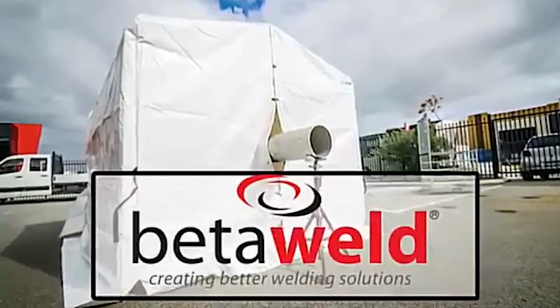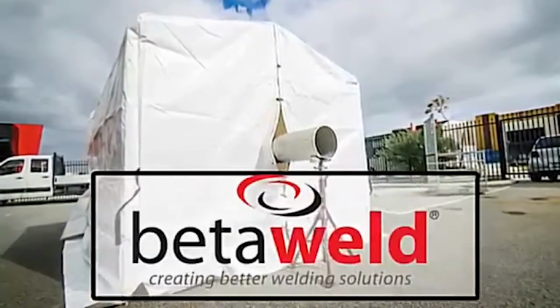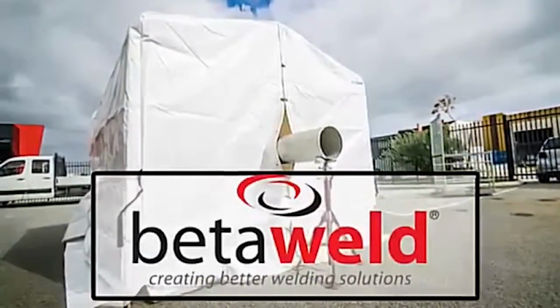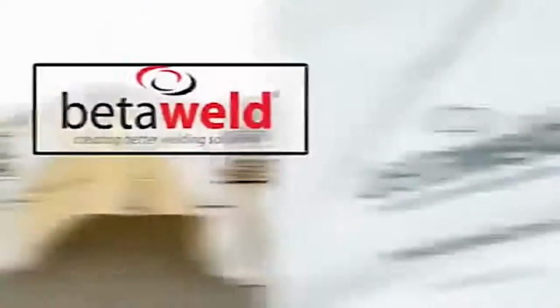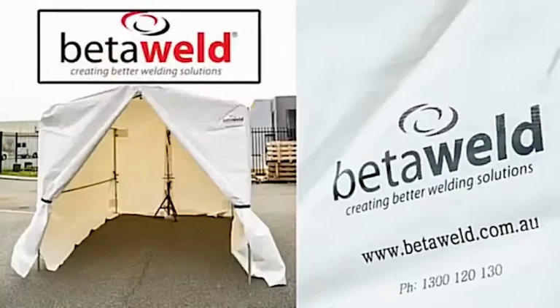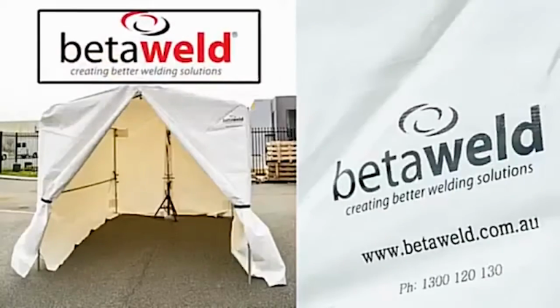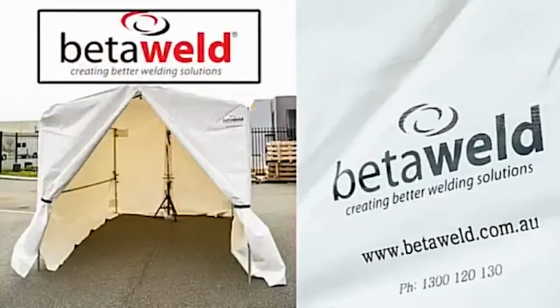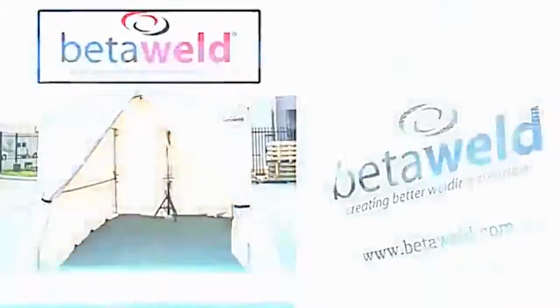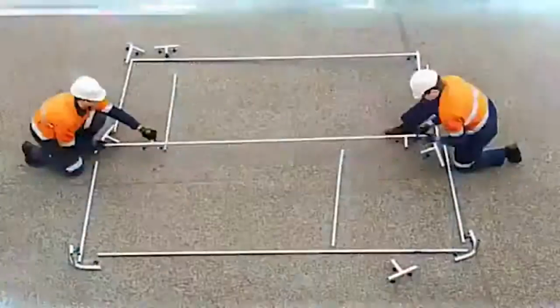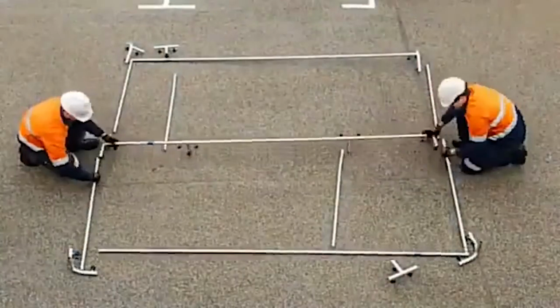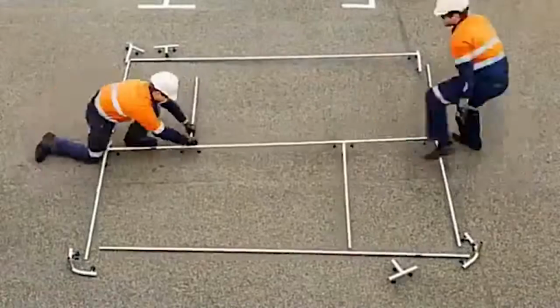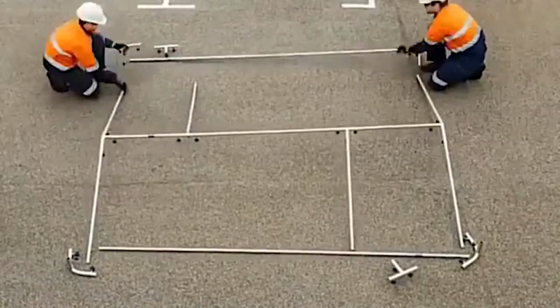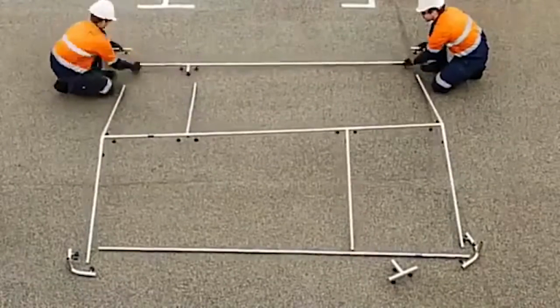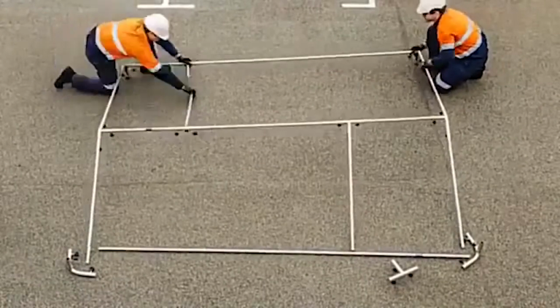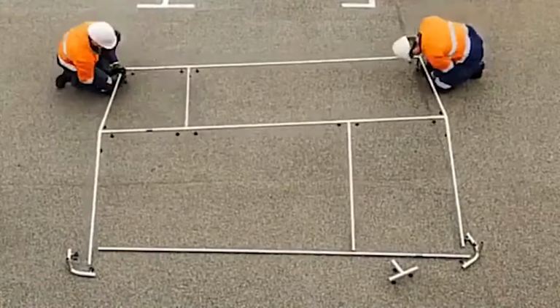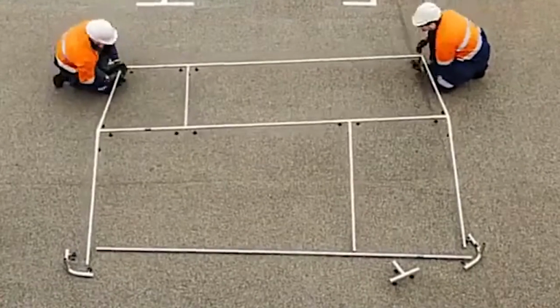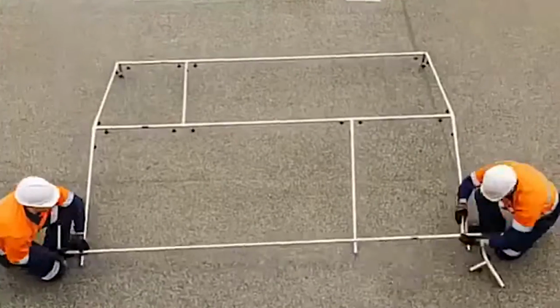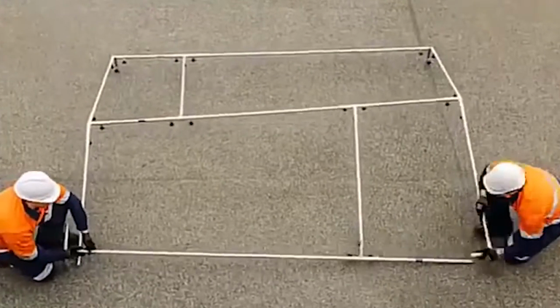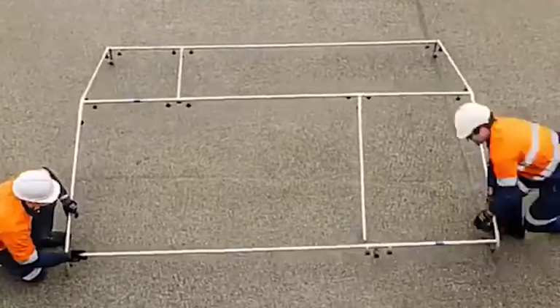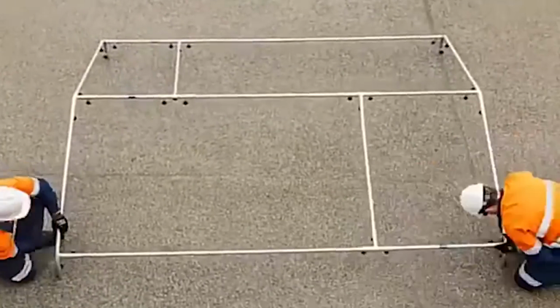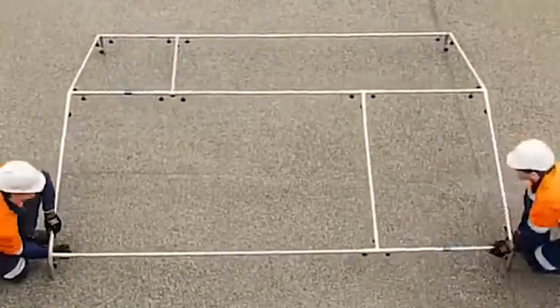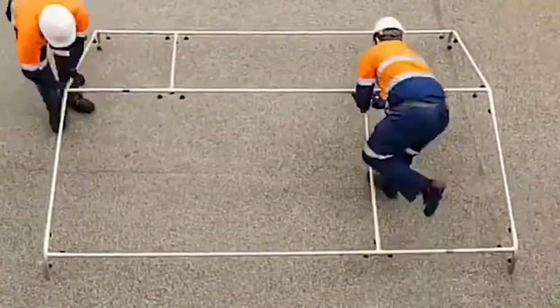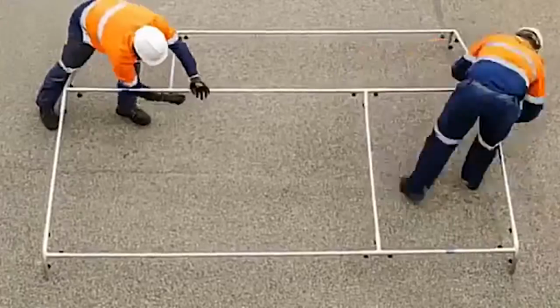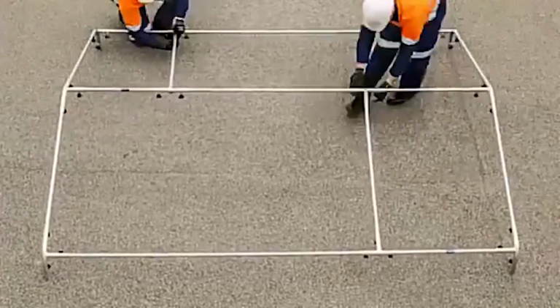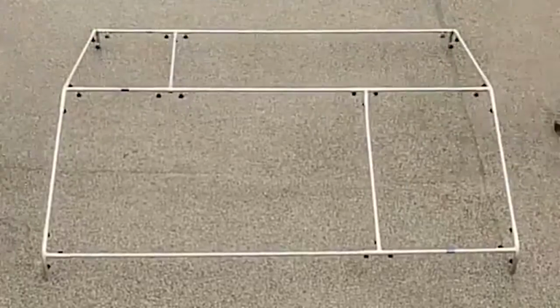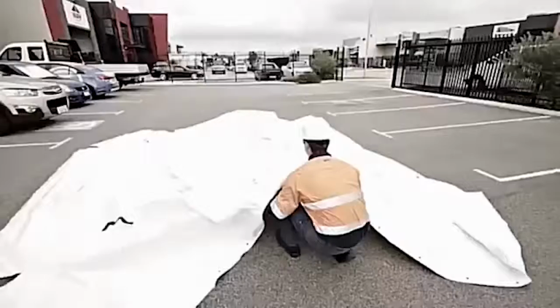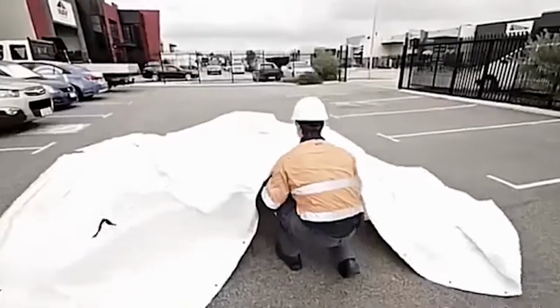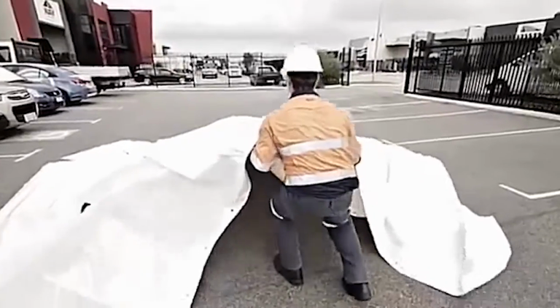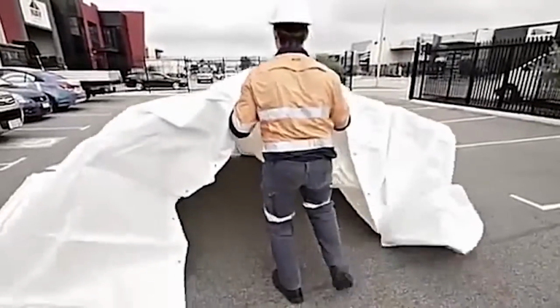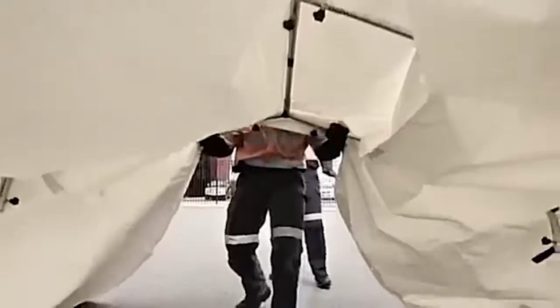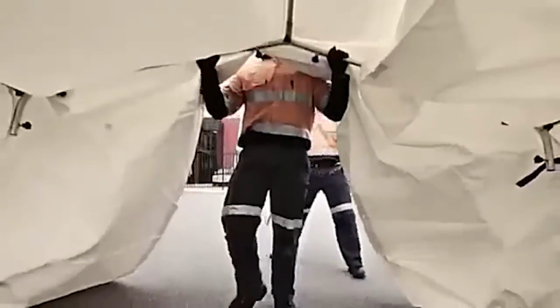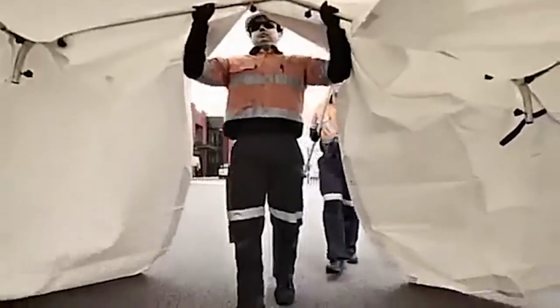Introducing the BetterWeld Welding Tent. Designed specifically for pipeline welding, oil and gas, mine sites, on-site welding and repairs, and electrical servicing, the BetterWeld Welding Tent is the largest of its kind in Australia.